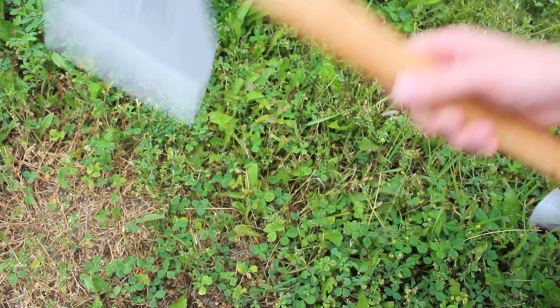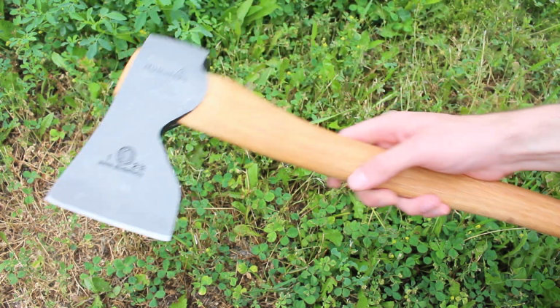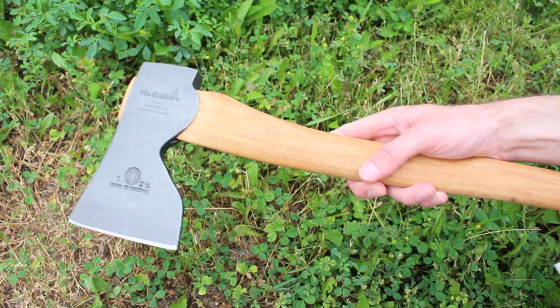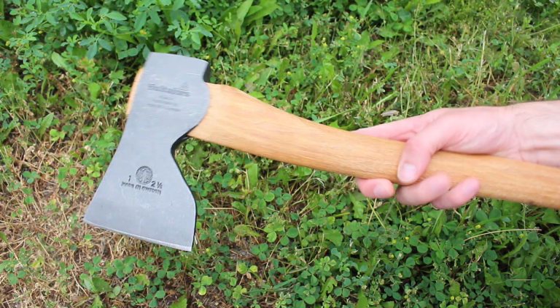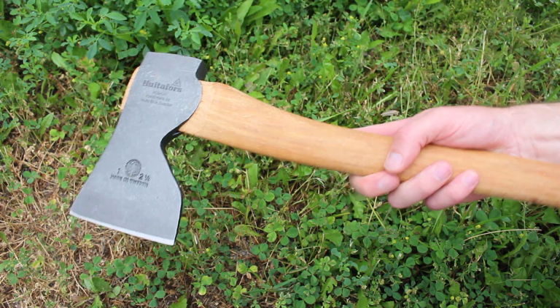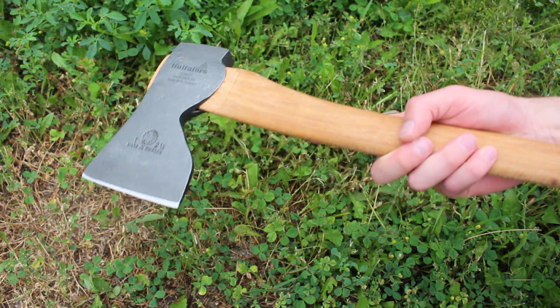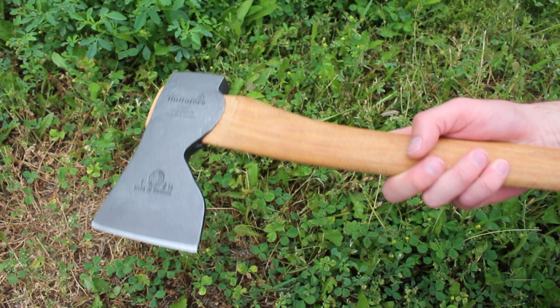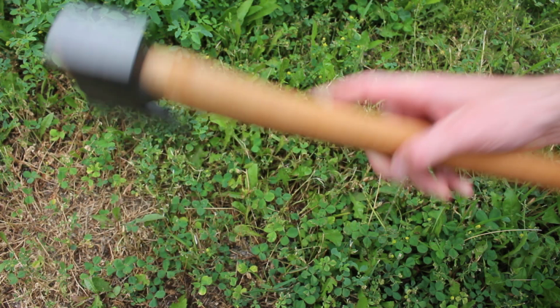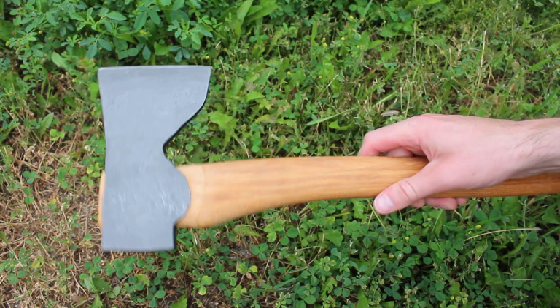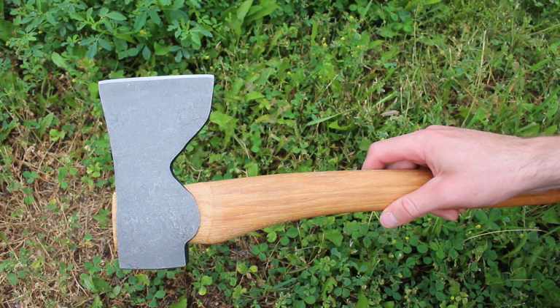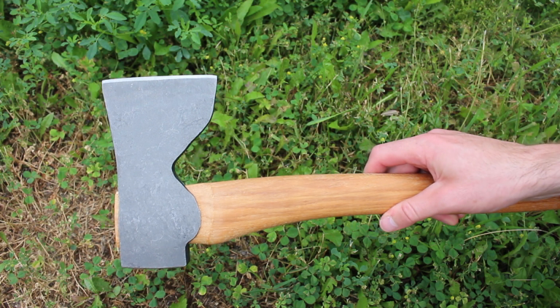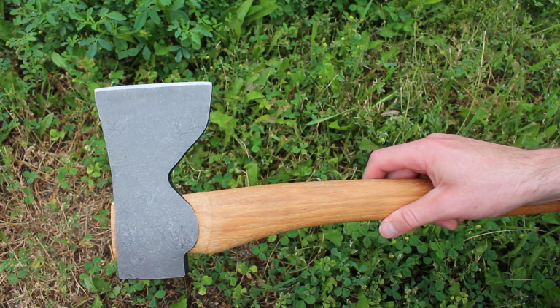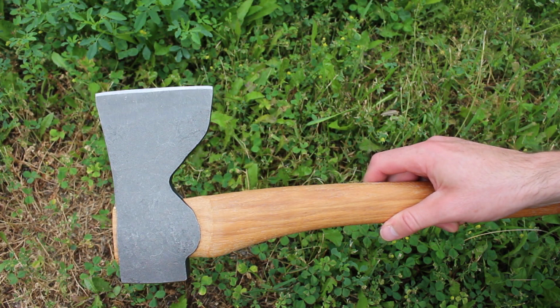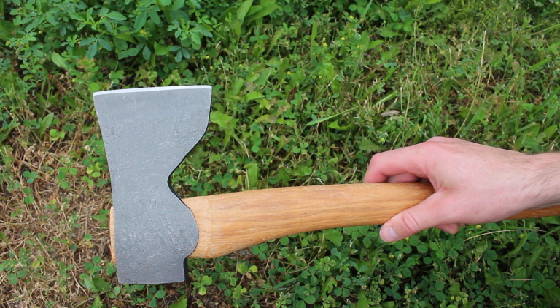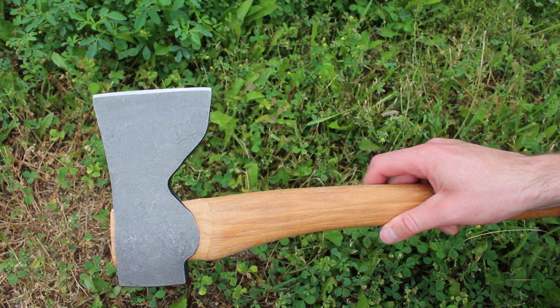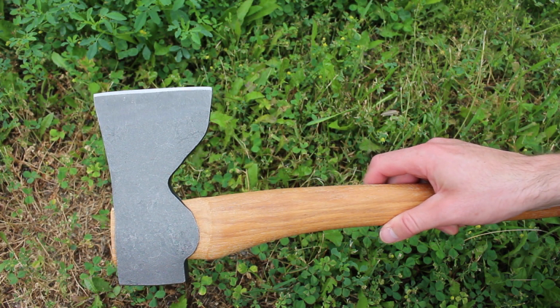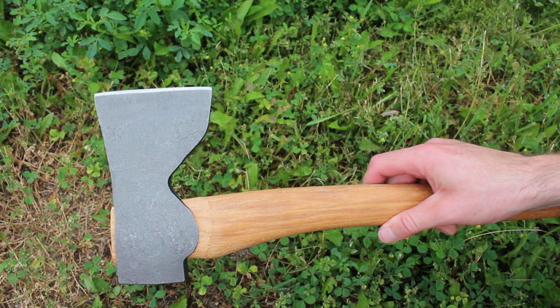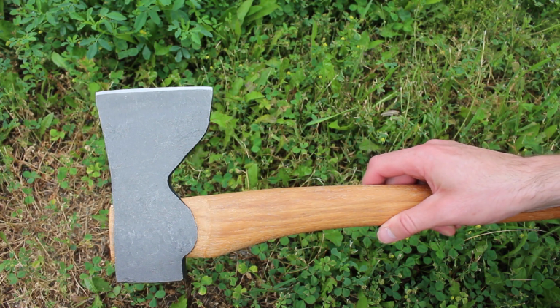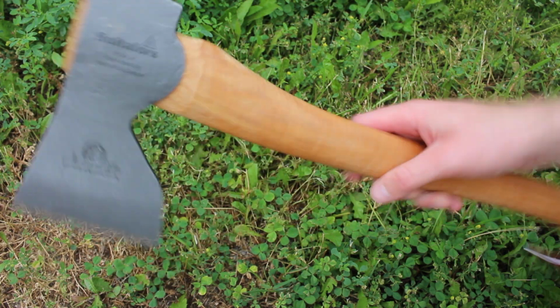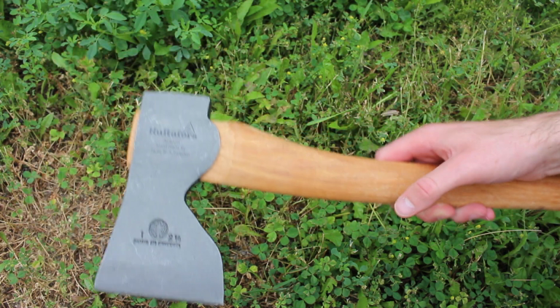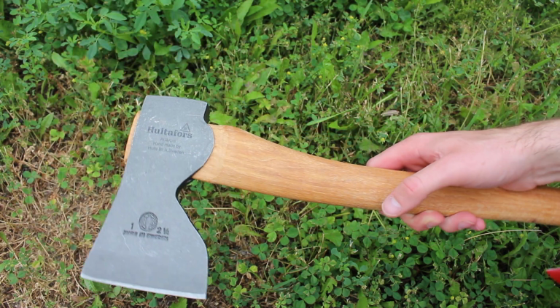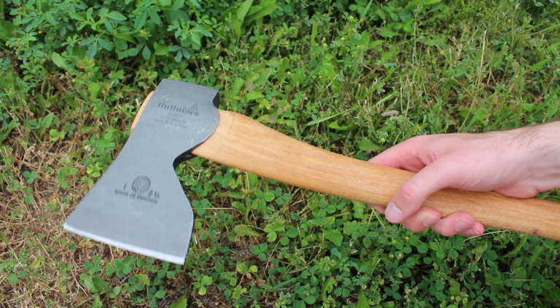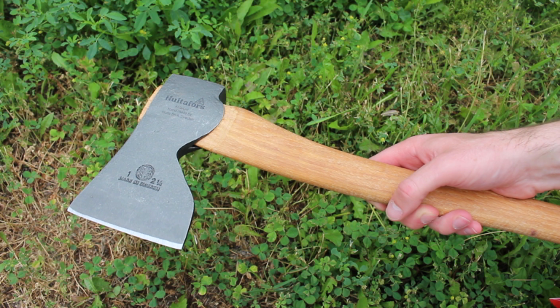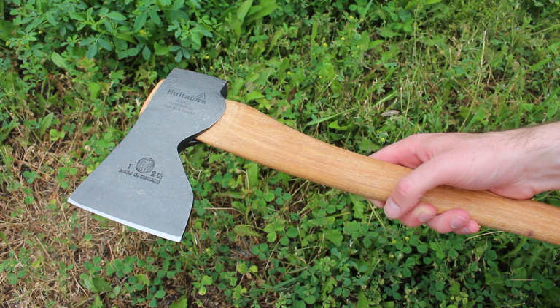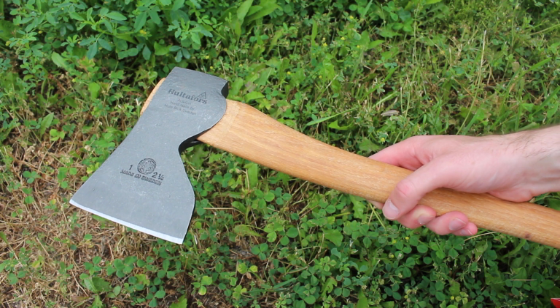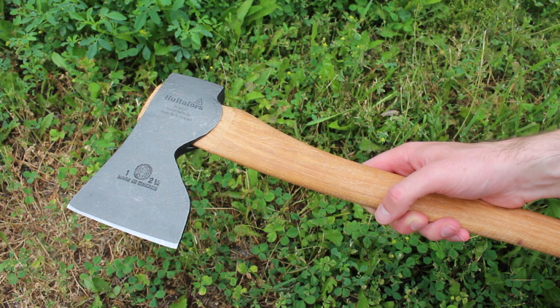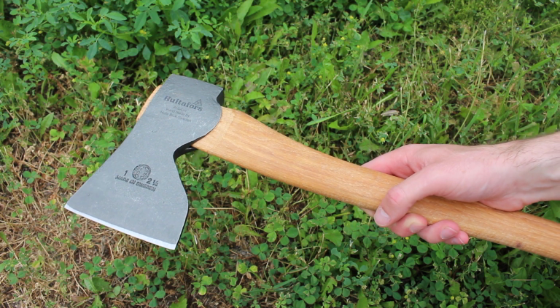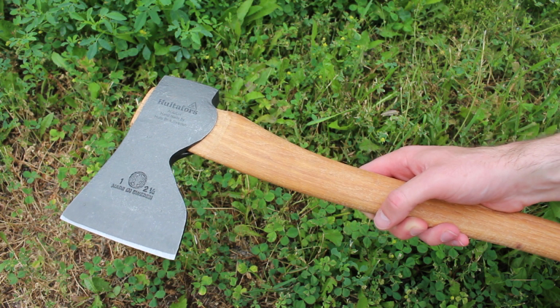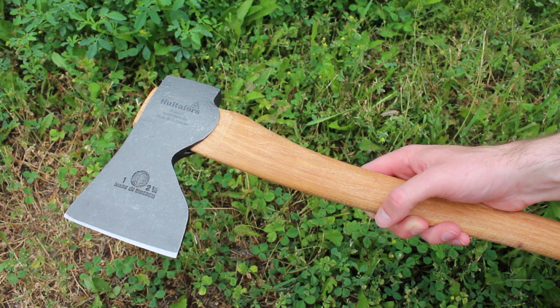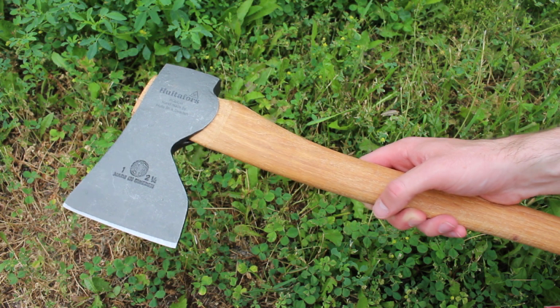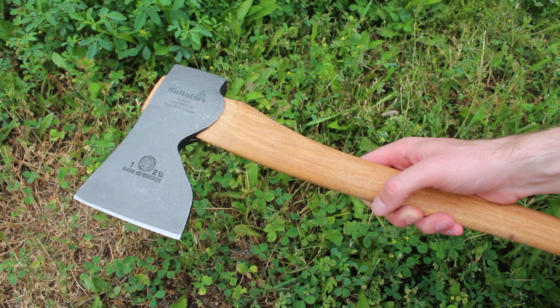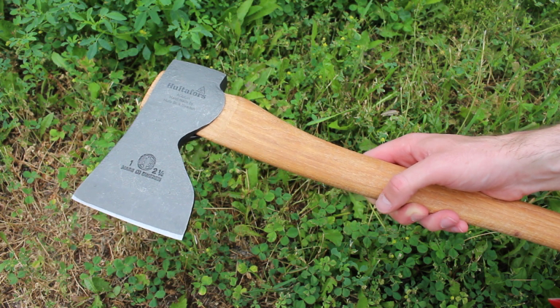These don't come with a head cover. We used to have them in stock but they're out of stock right now, though you could buy them separately. So these particular ones don't in themselves come with a head cover.